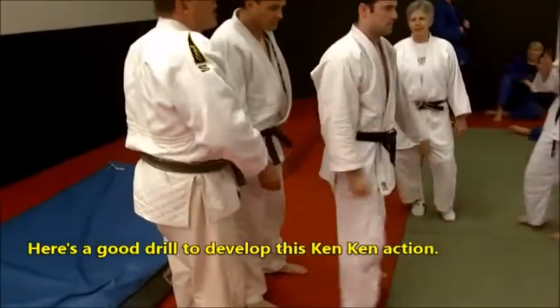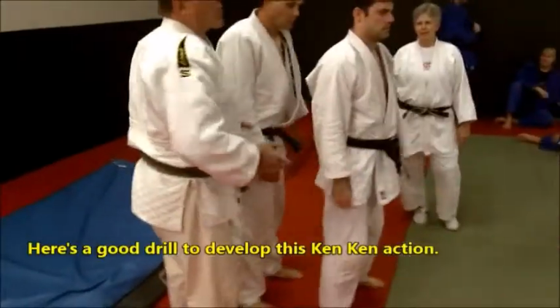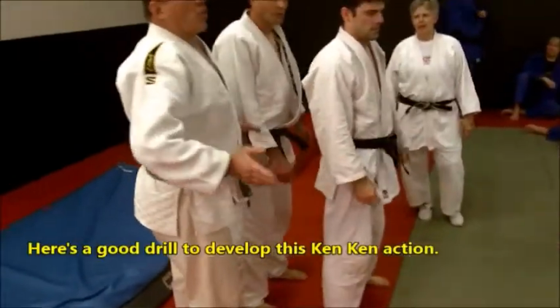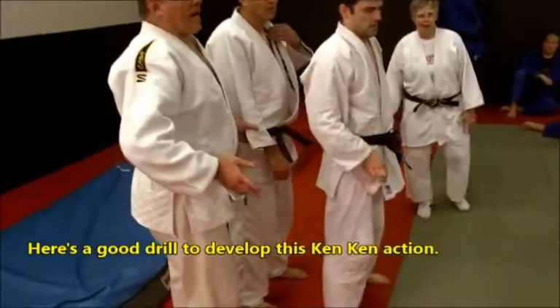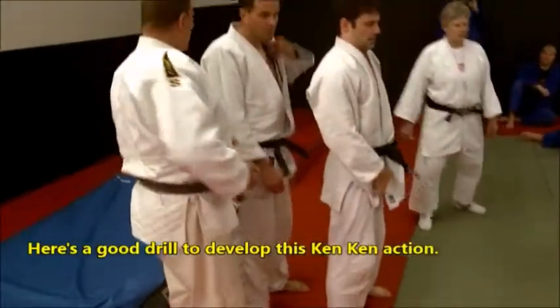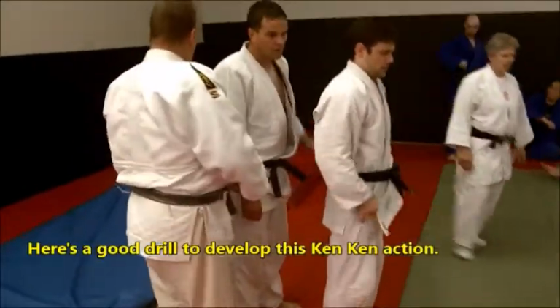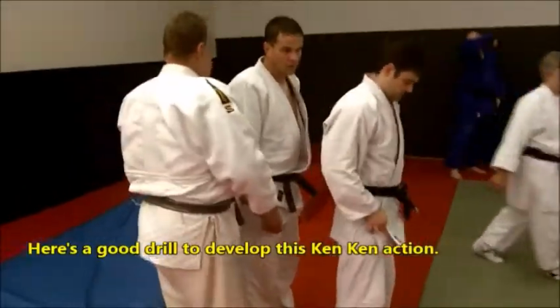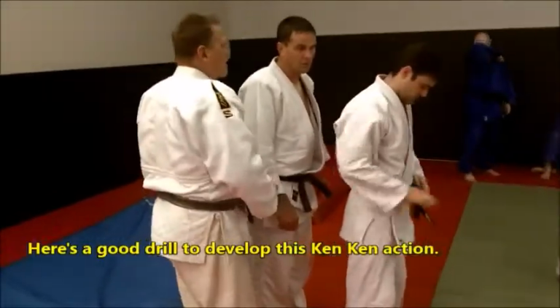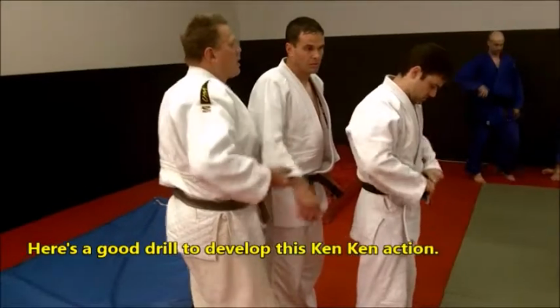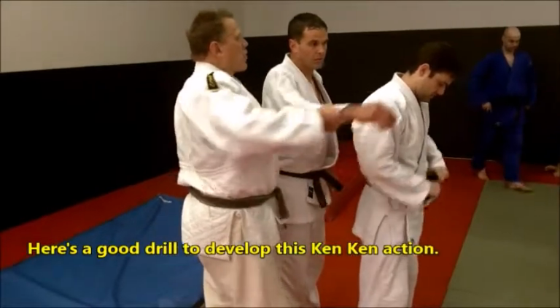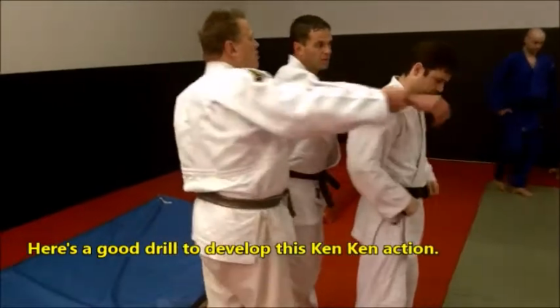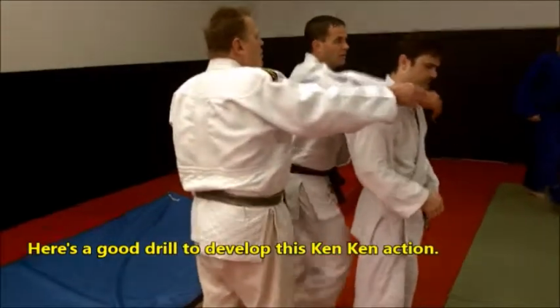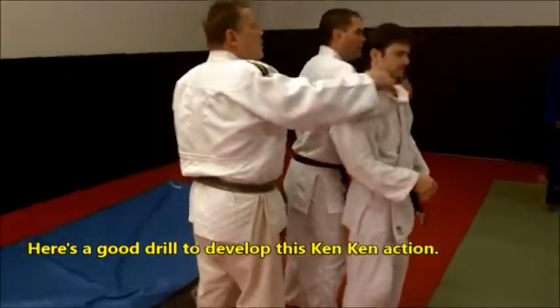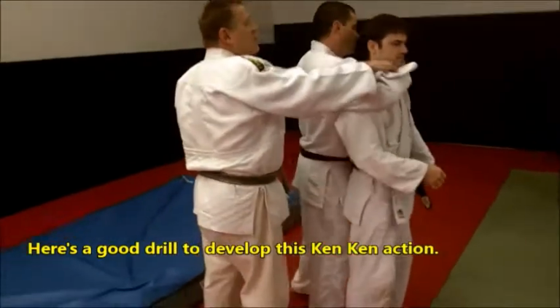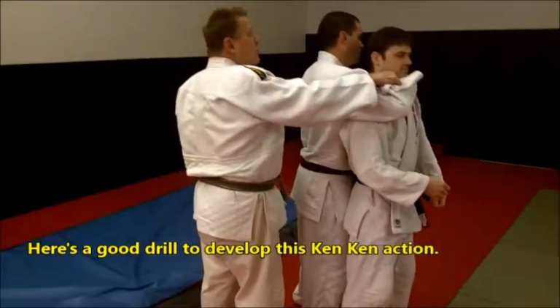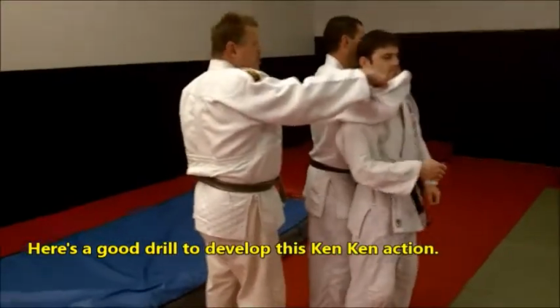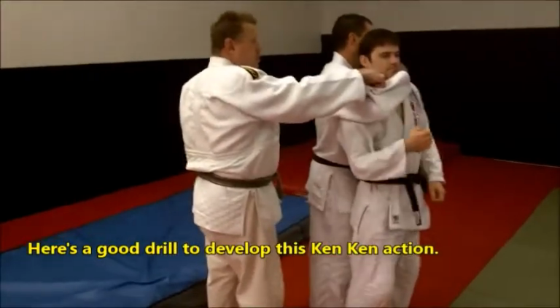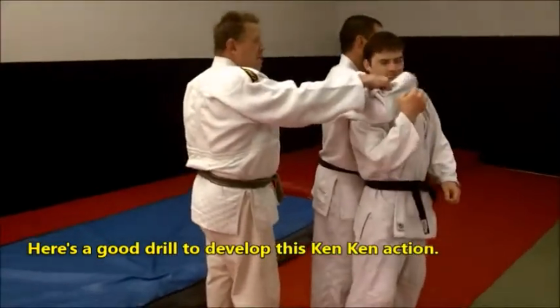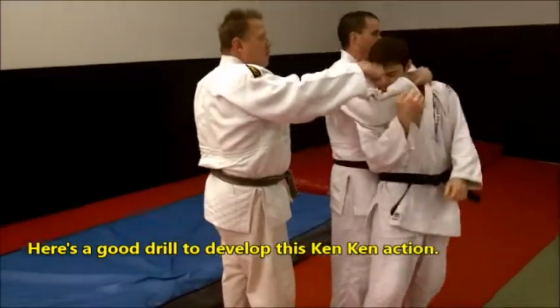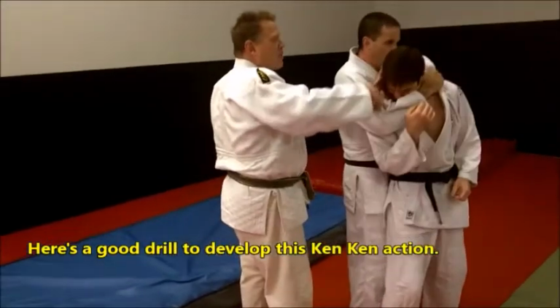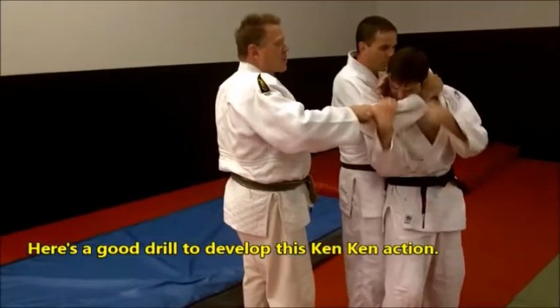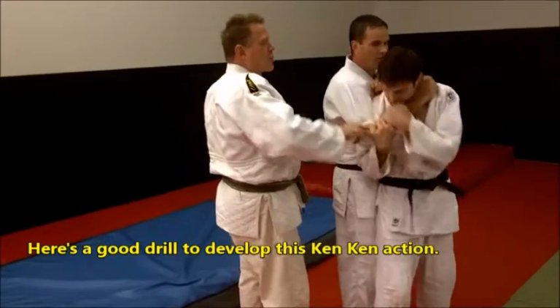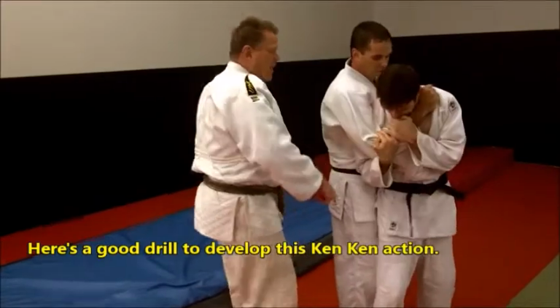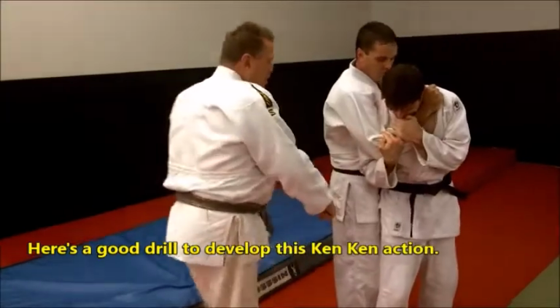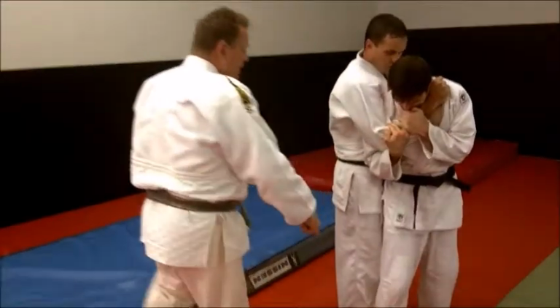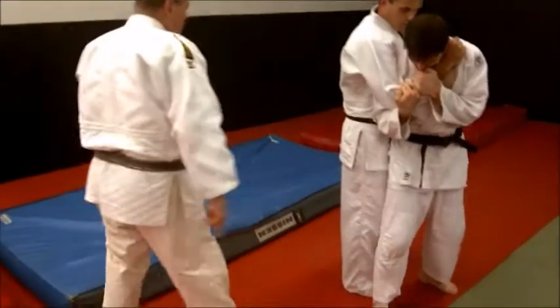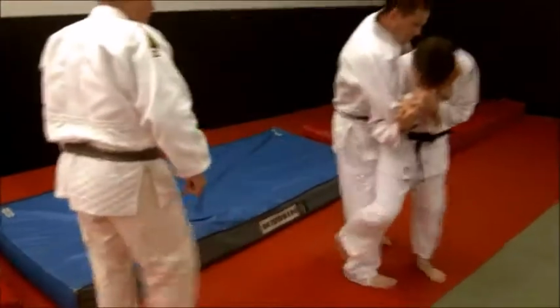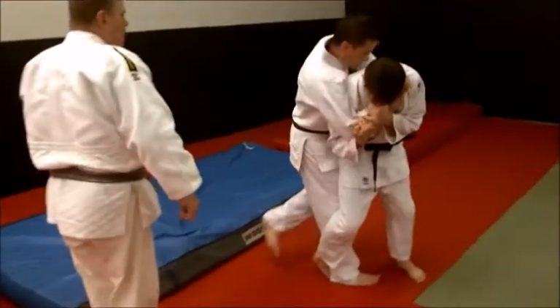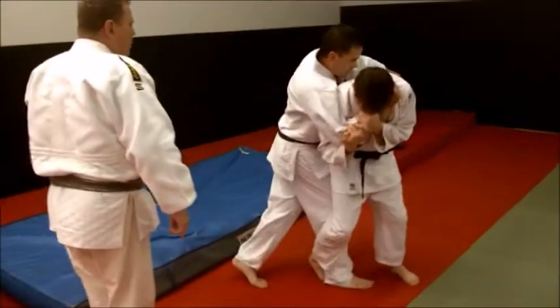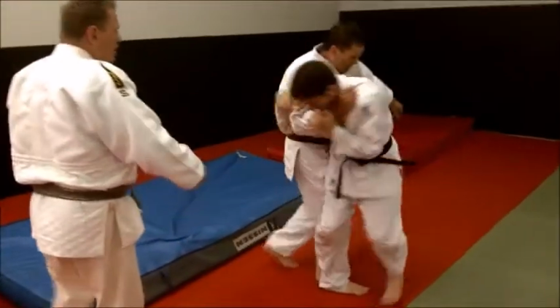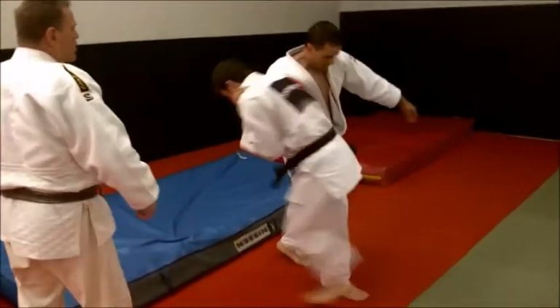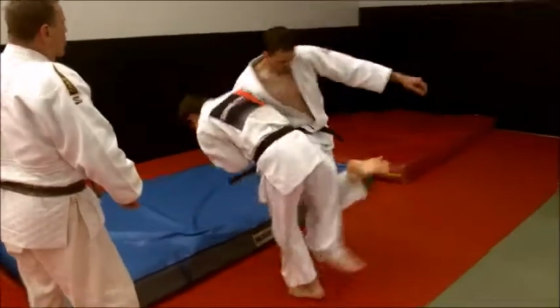Here's a good way to have people start learning this — choking from behind. That hand is not yours. Tuck your chin. Grab two hands on the choking hand. Hook the leg. Hop, hop, hop and go. Hop, circle, go.